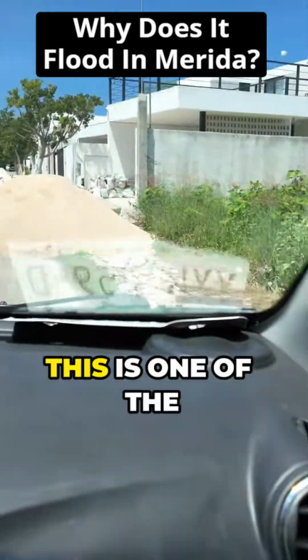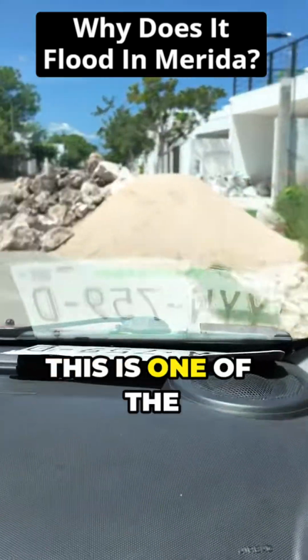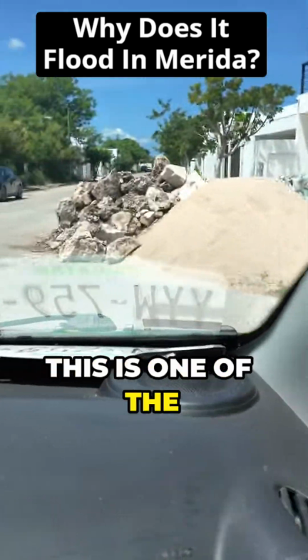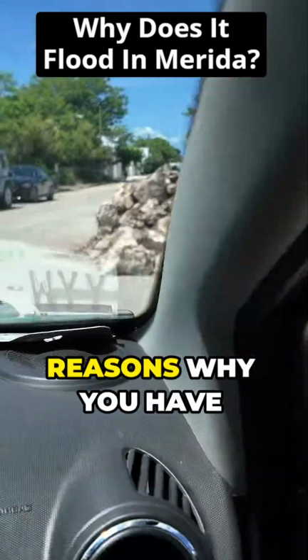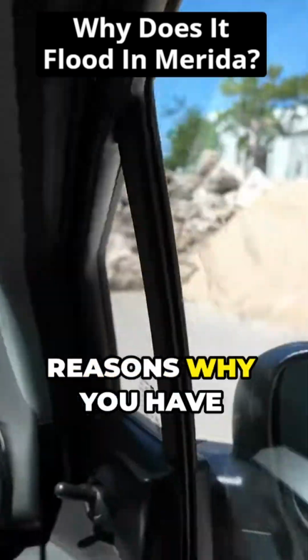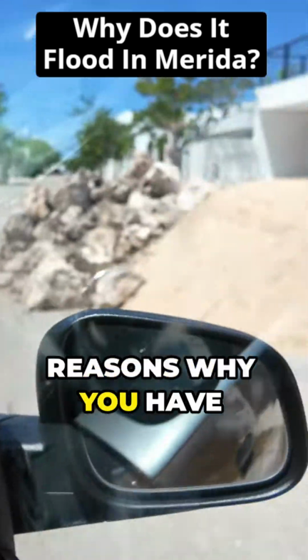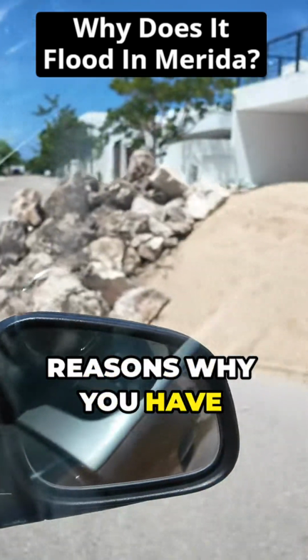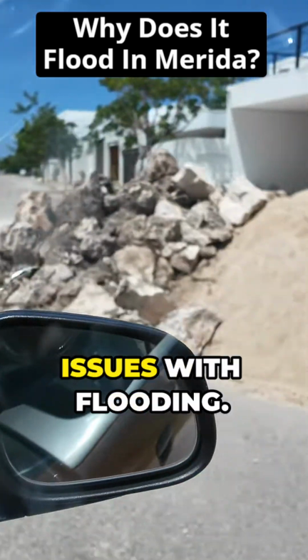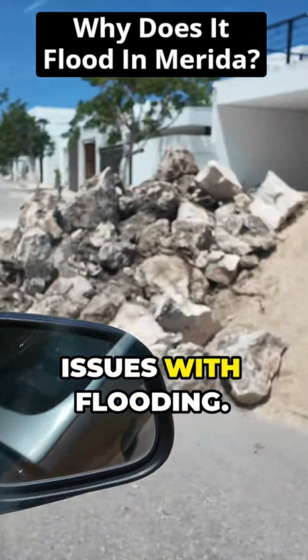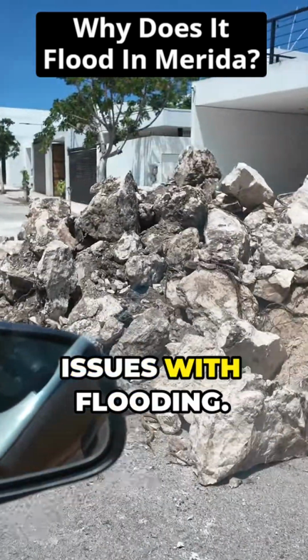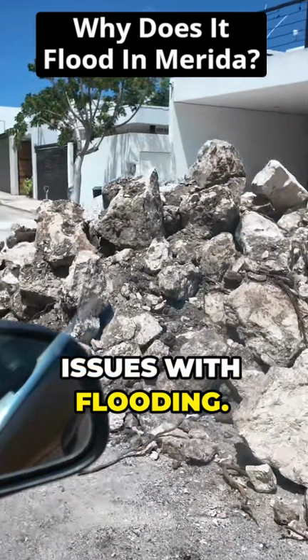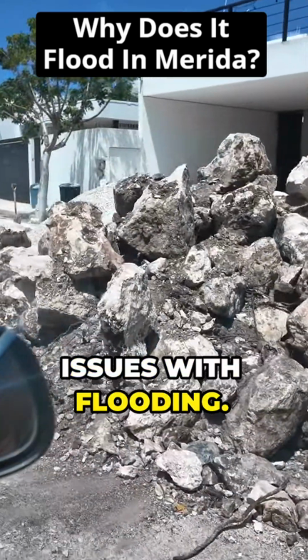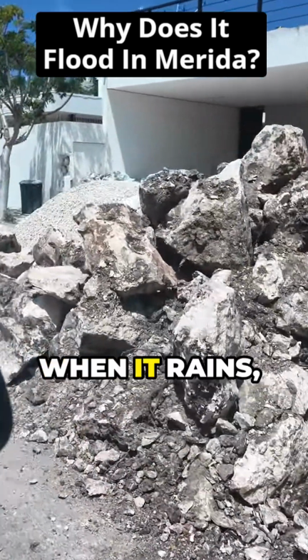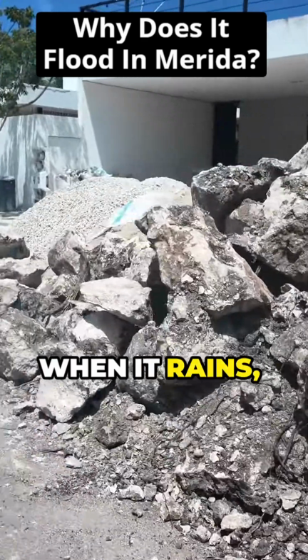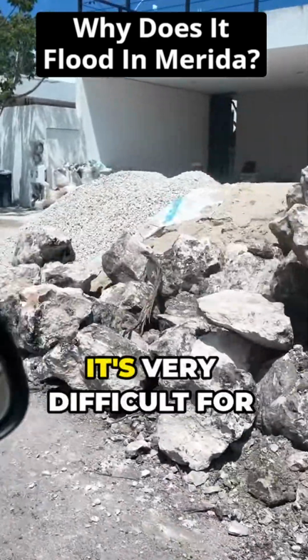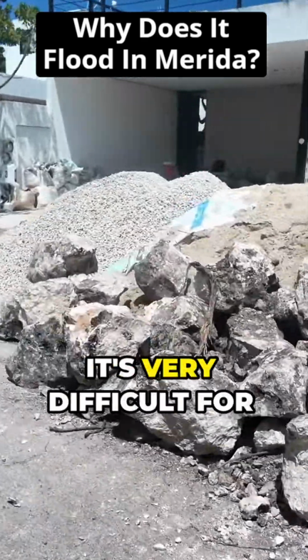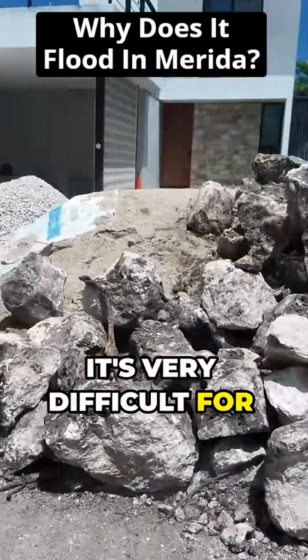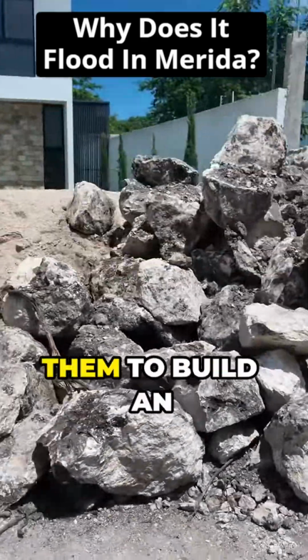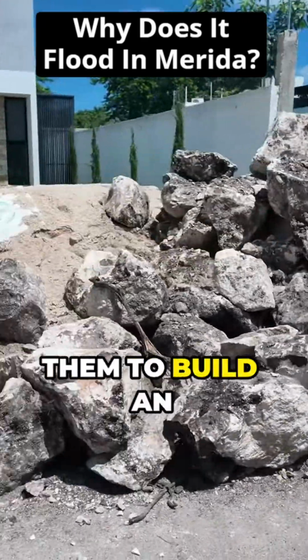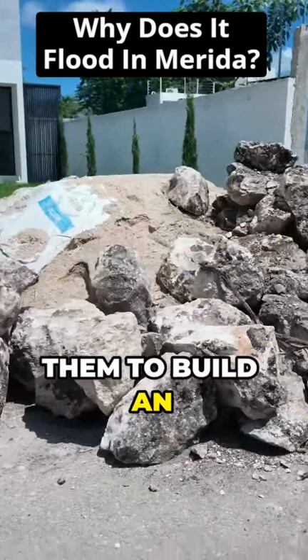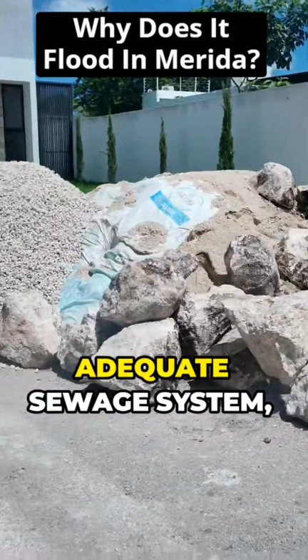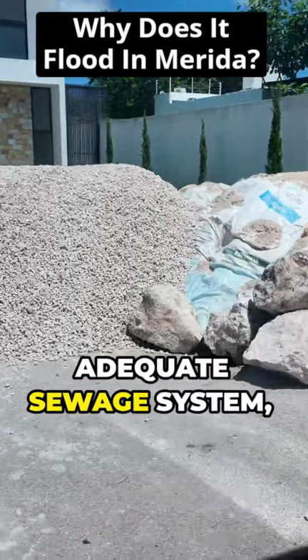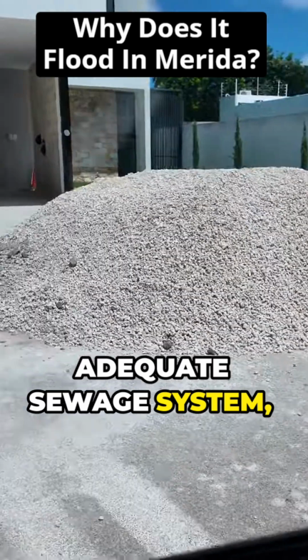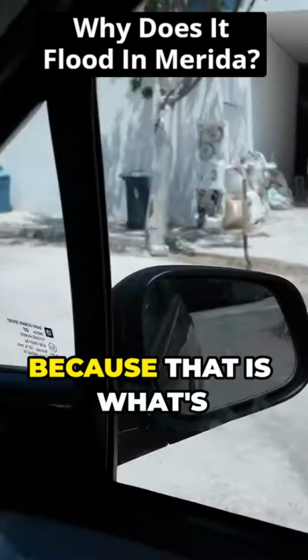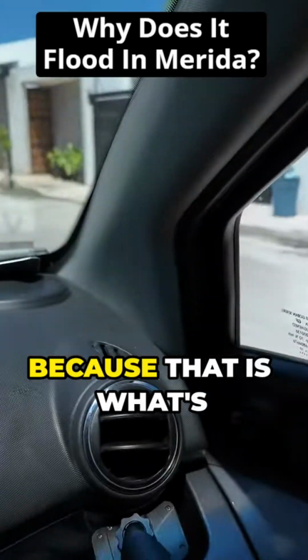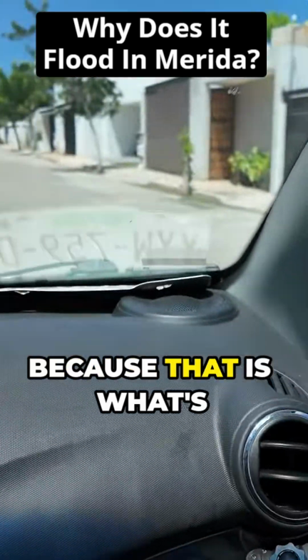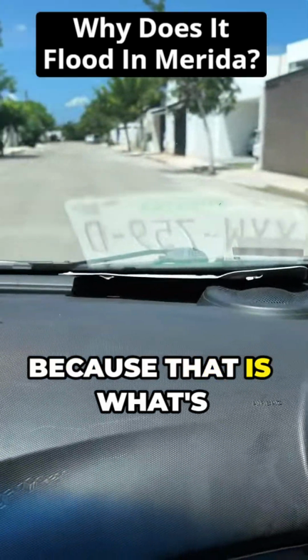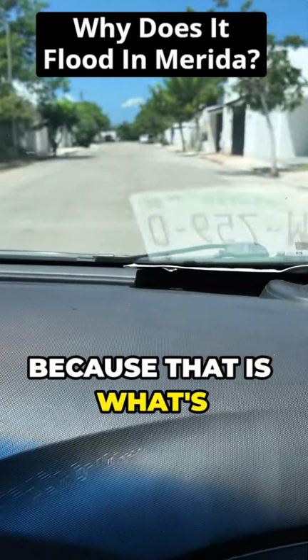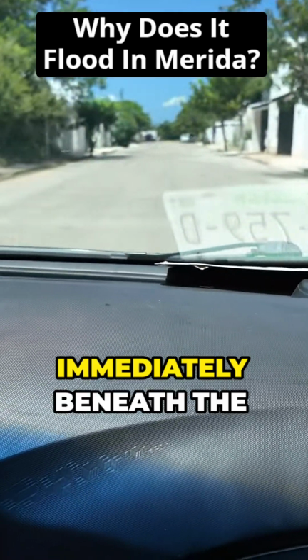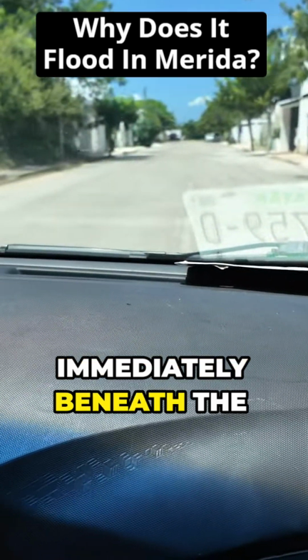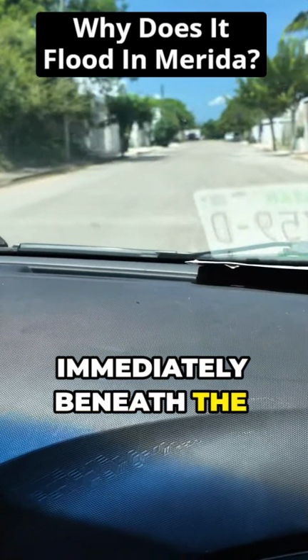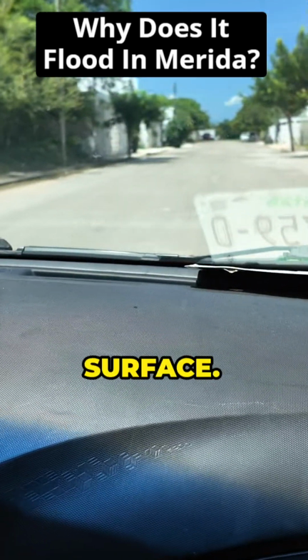This is one of the reasons why you have issues with flooding when it rains. It's very difficult for them to build an adequate sewage system, because that is what's immediately underneath the surface.